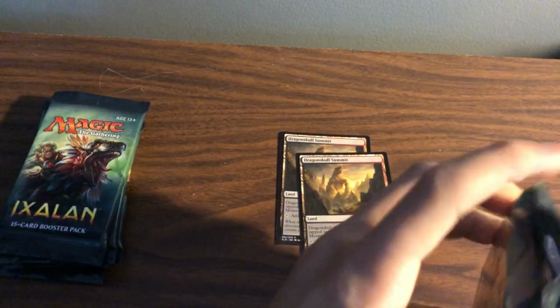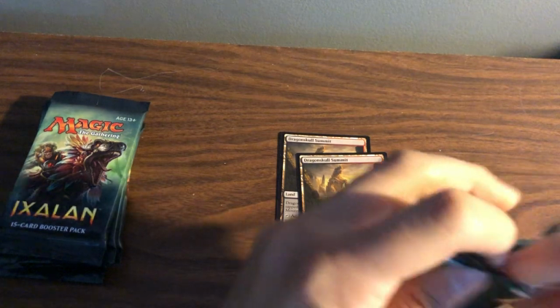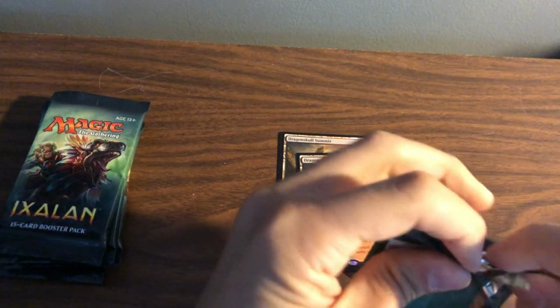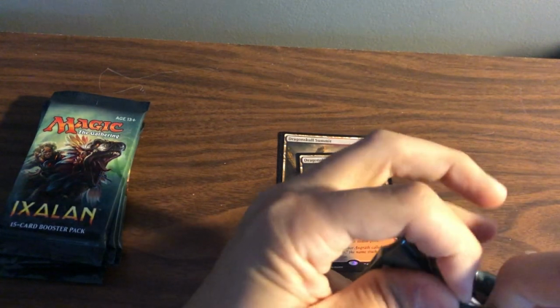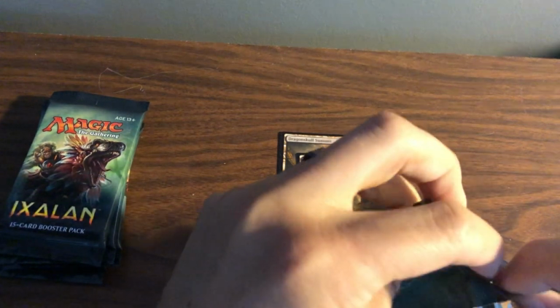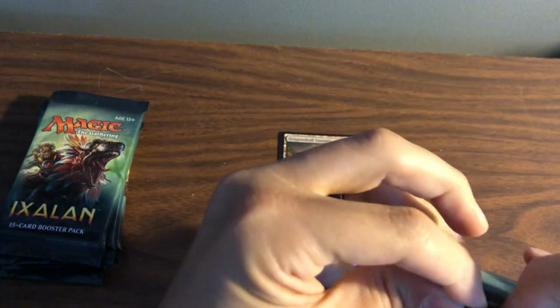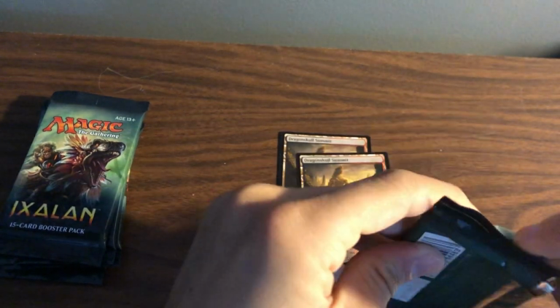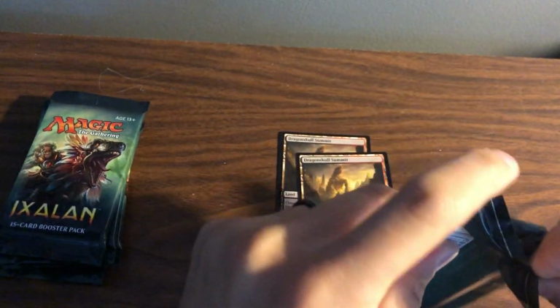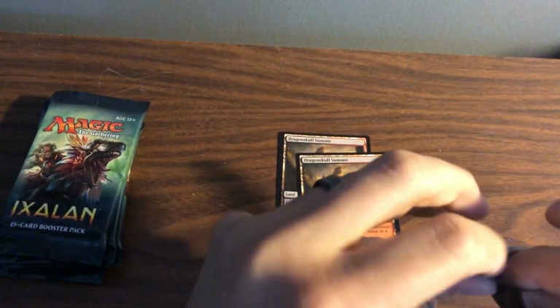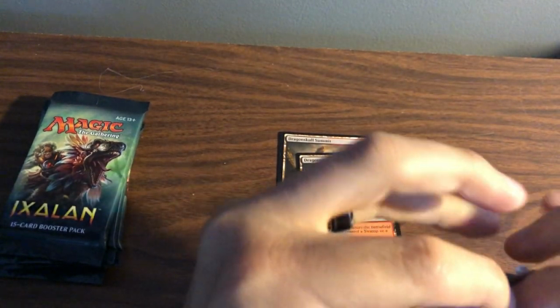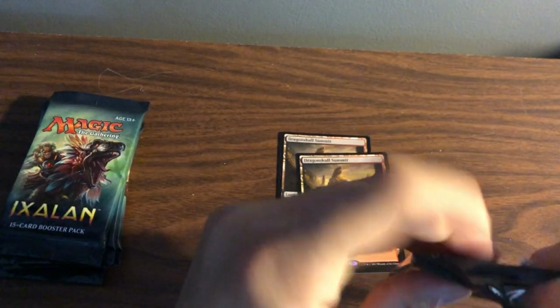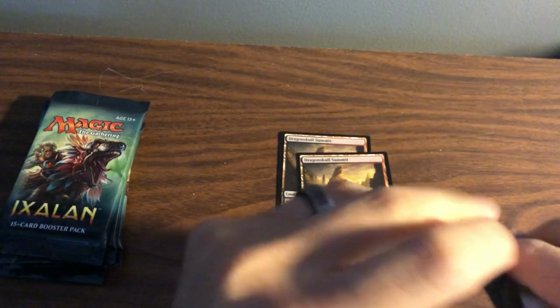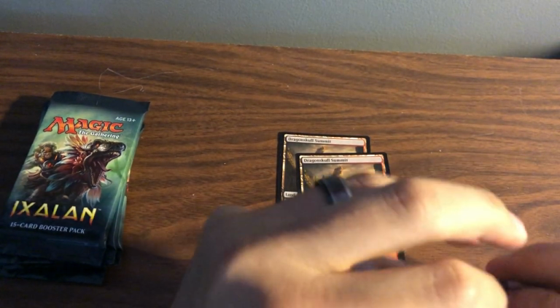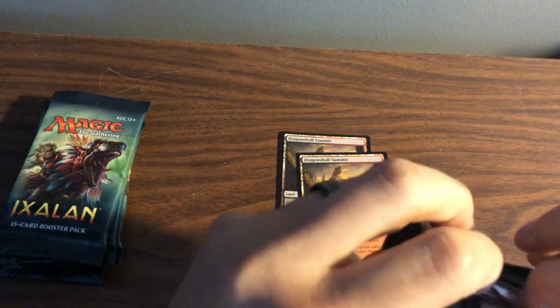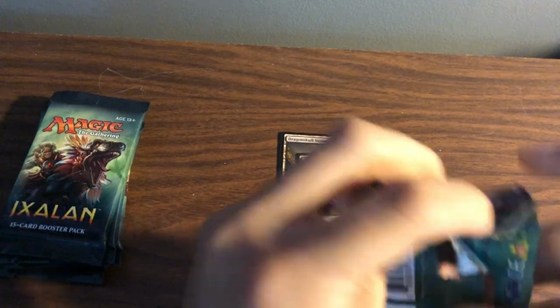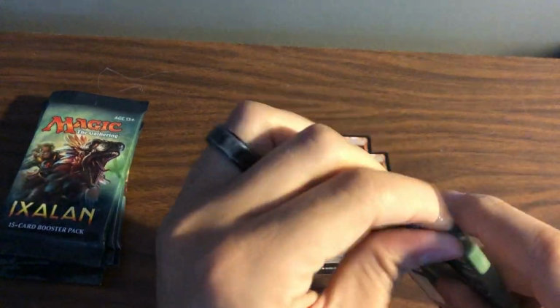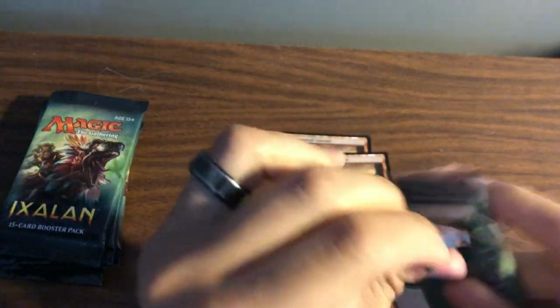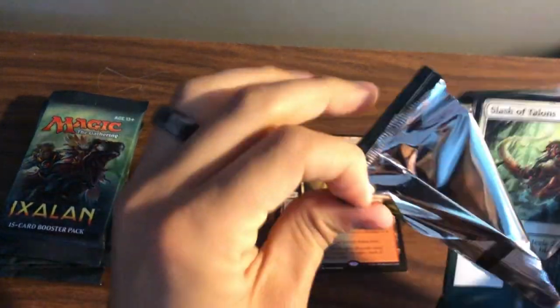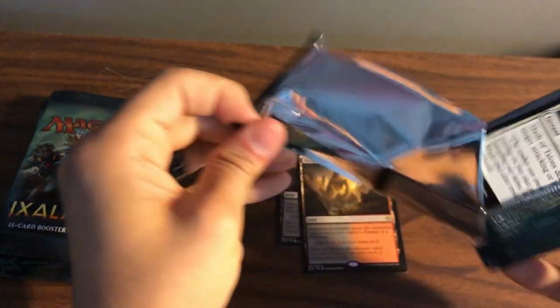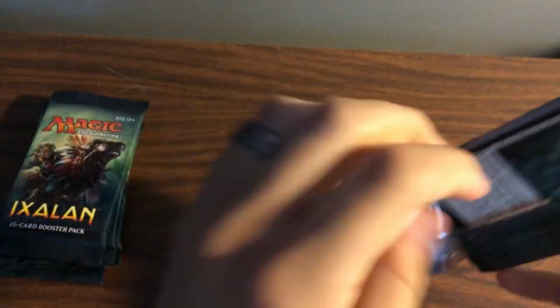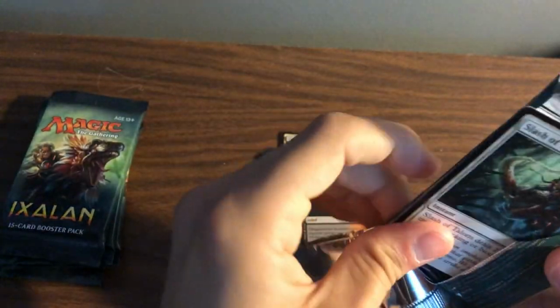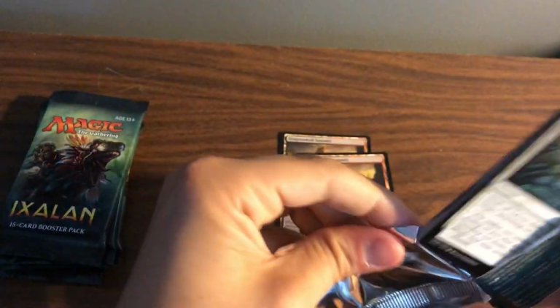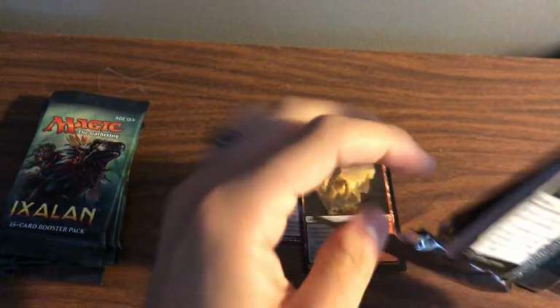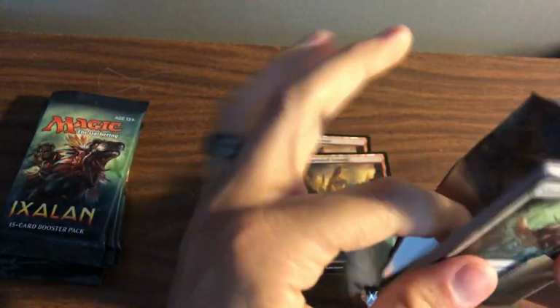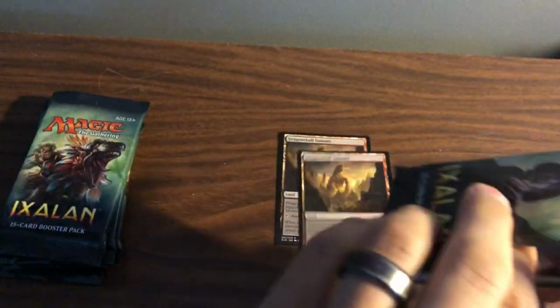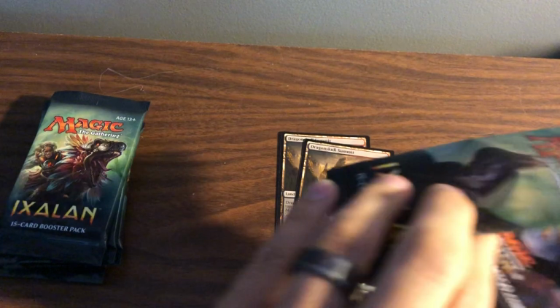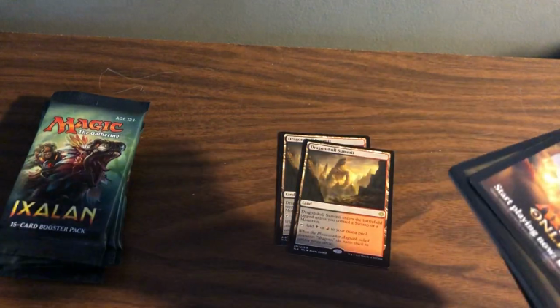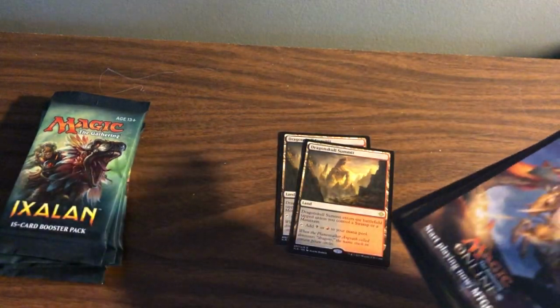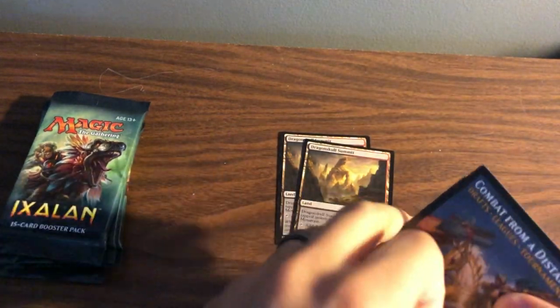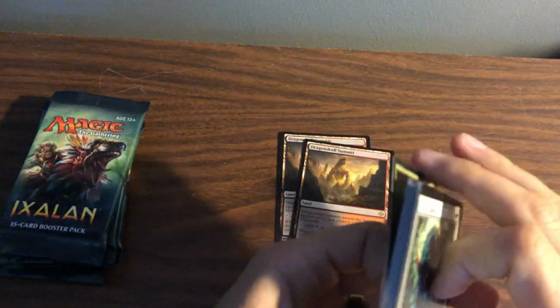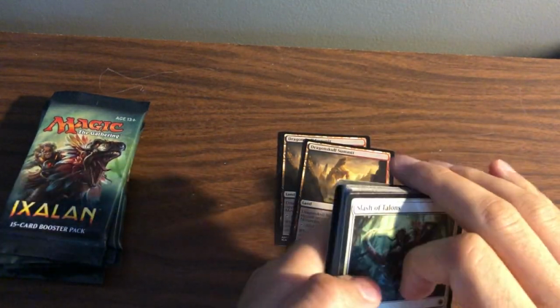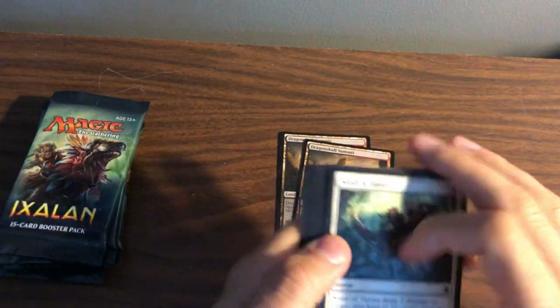That's cool. Back when I used to collect before I sold my big collection, I did have a playset of all those from previous sets — I think these came out in like M11 or something, I don't even know exactly.